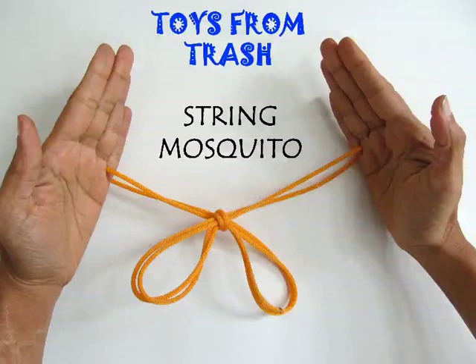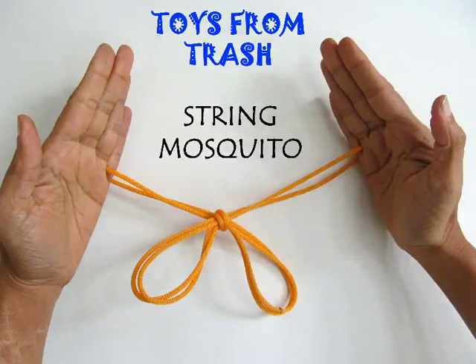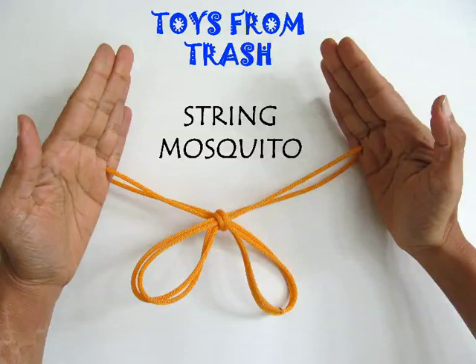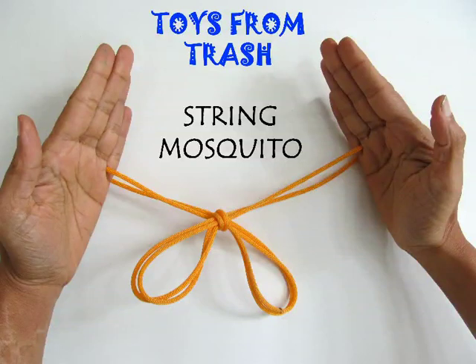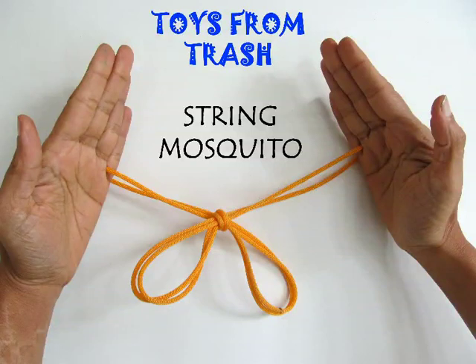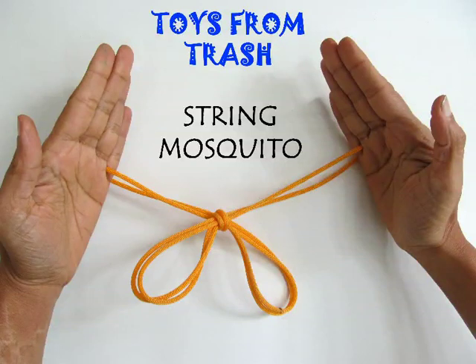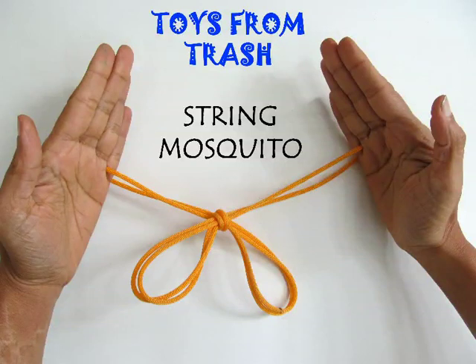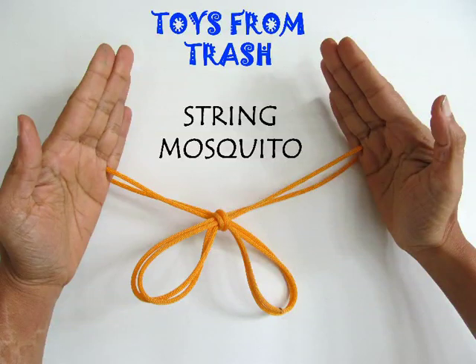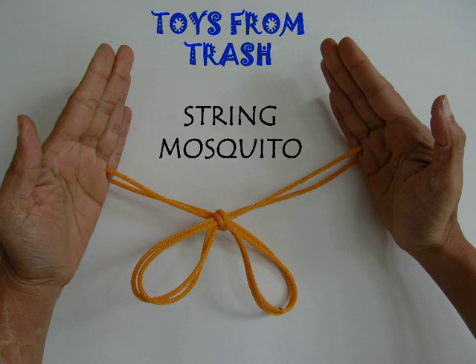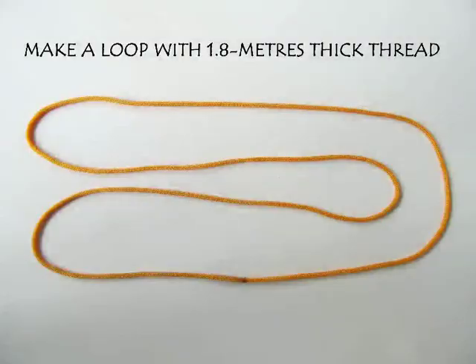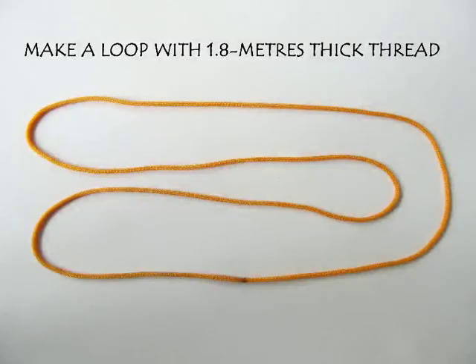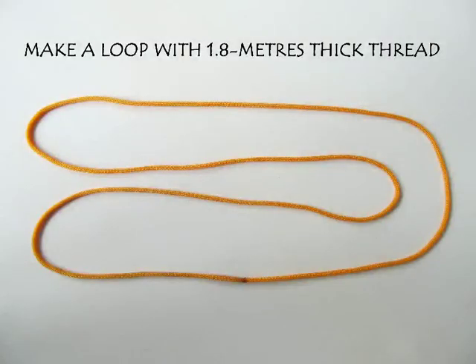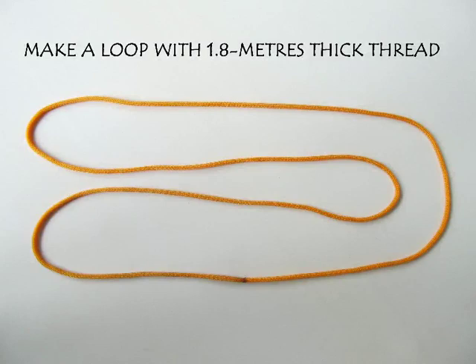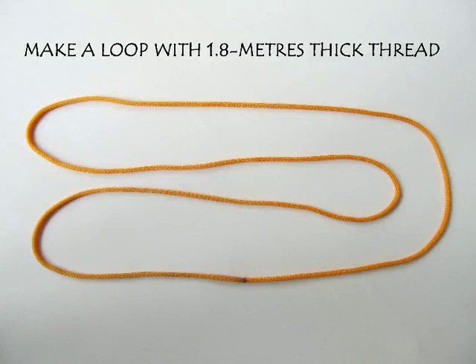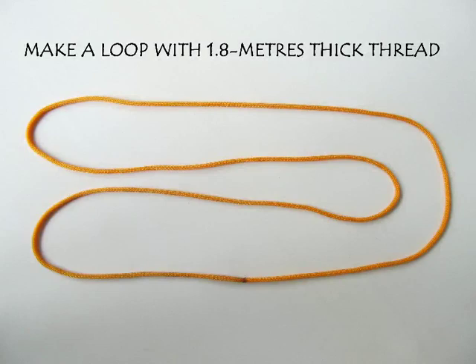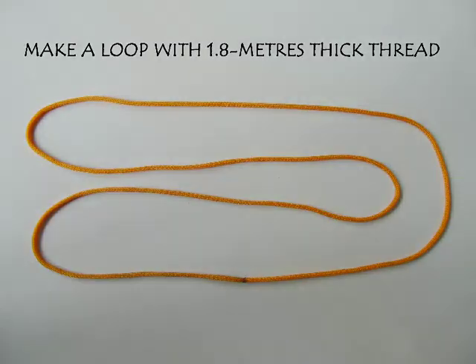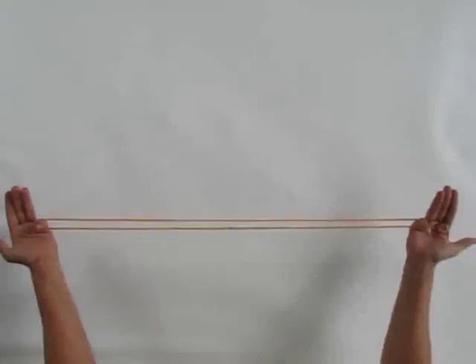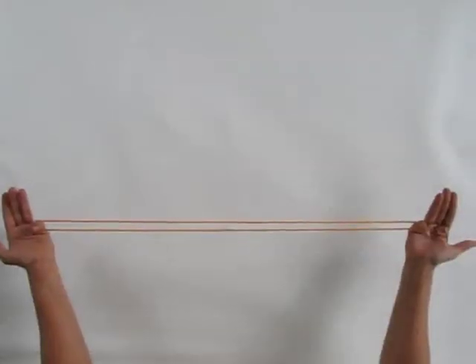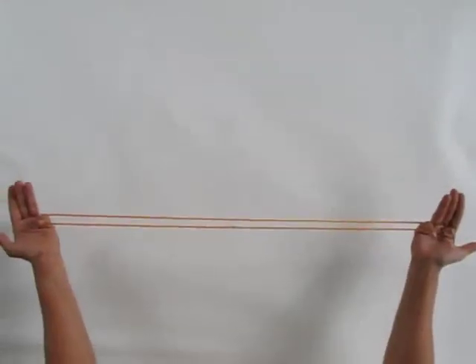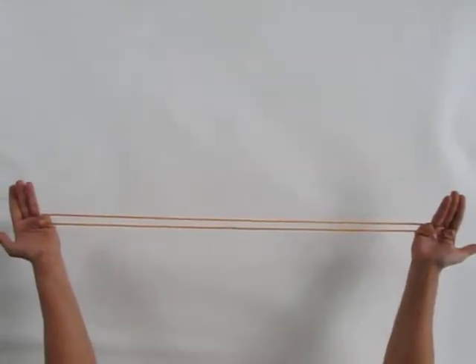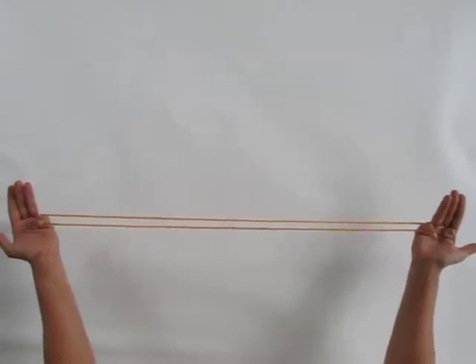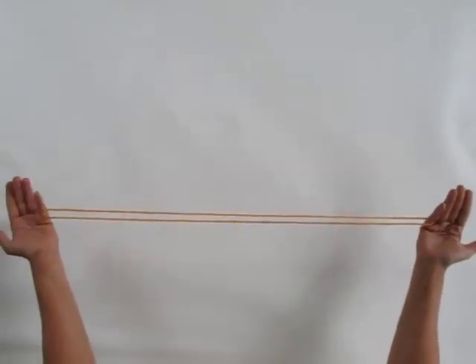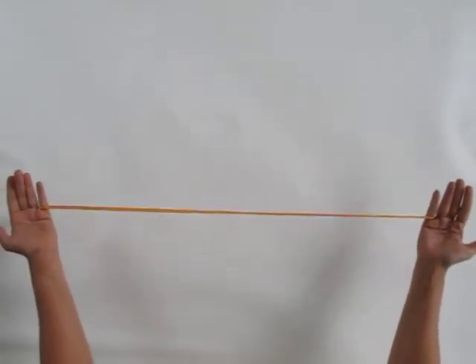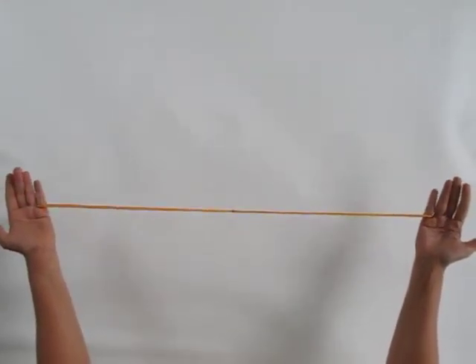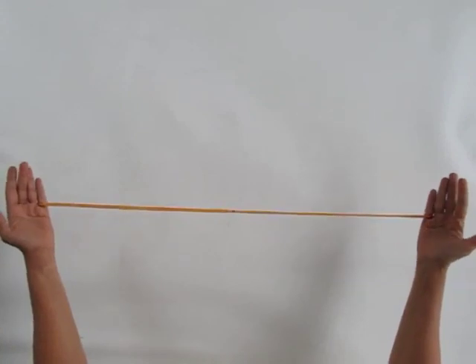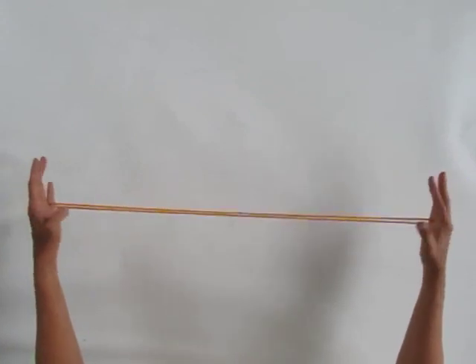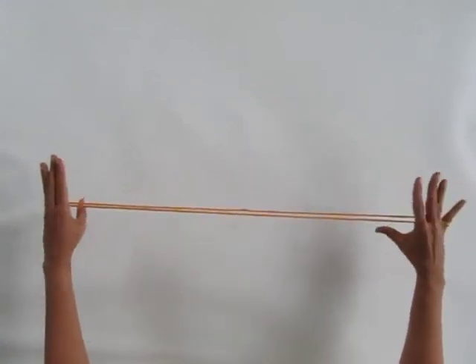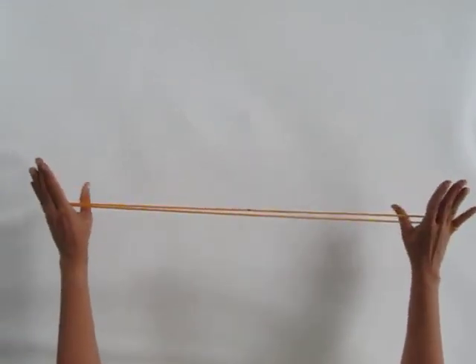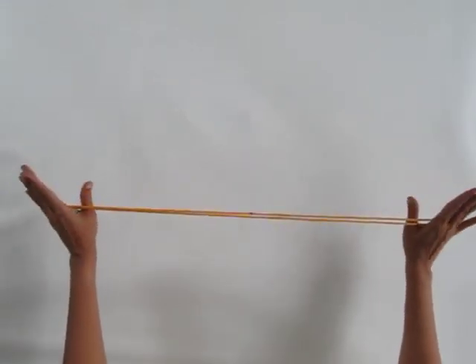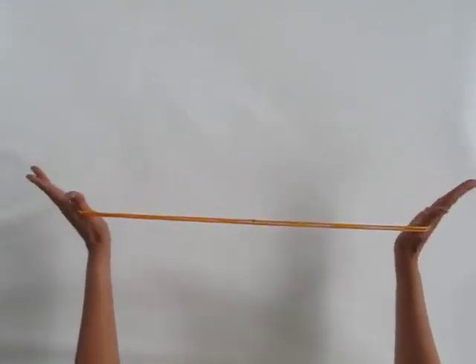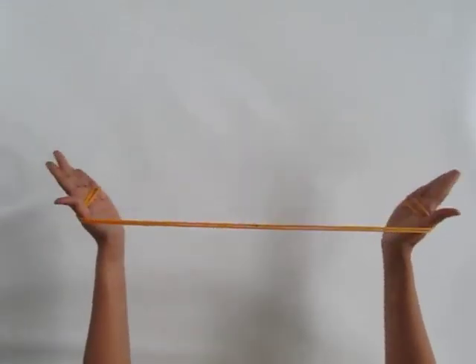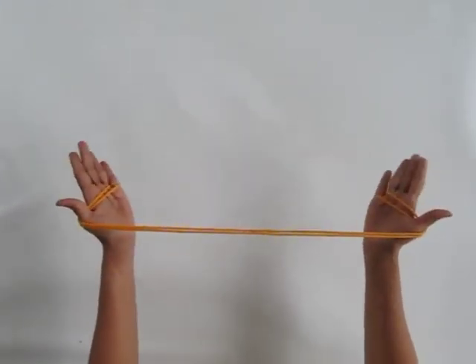To make this string mosquito, you need a thick loop of string which is 1.8 meters long. Hold the string between your two little fingers and then with both thumbs spread it across your two palms.